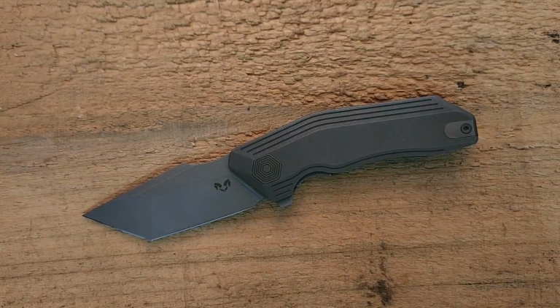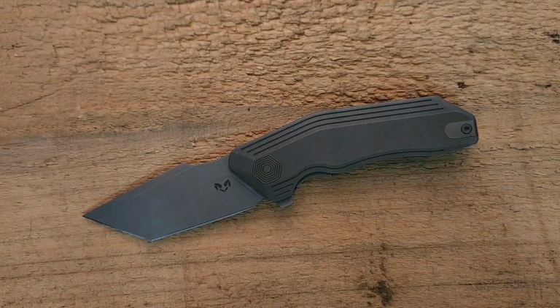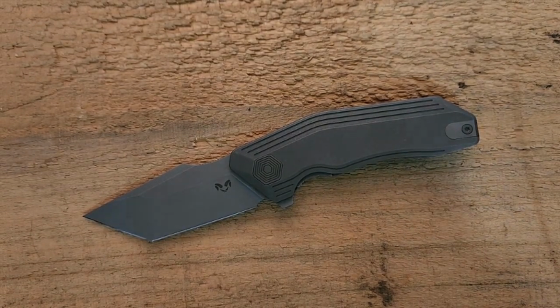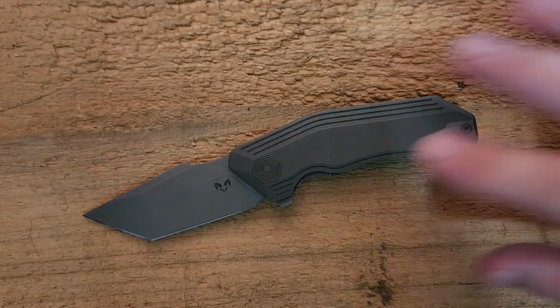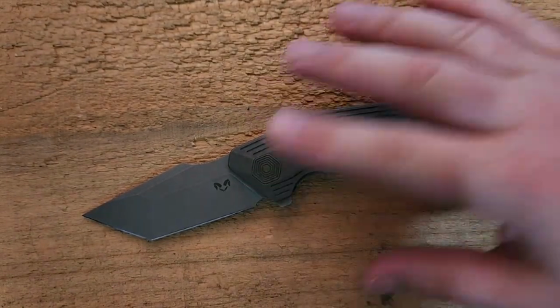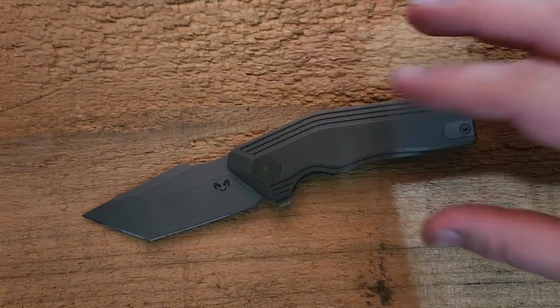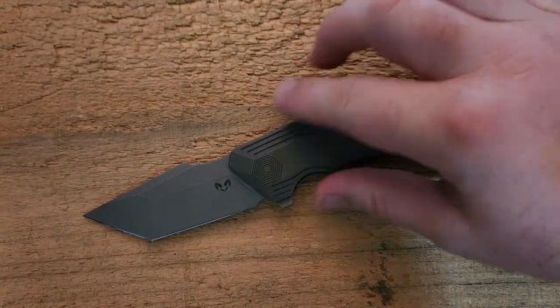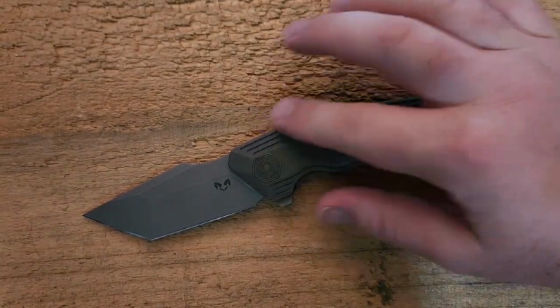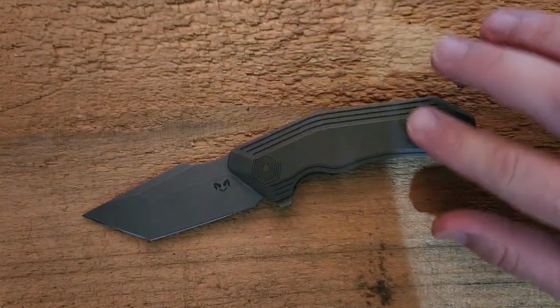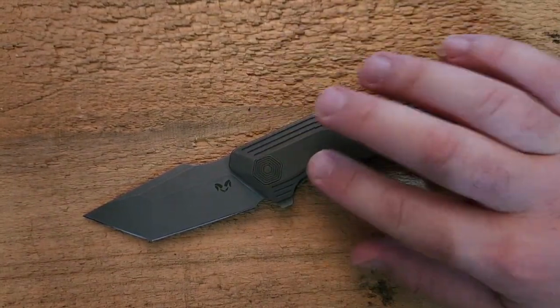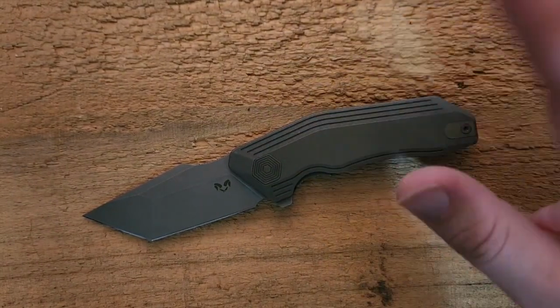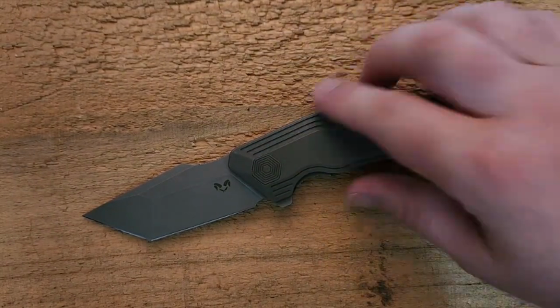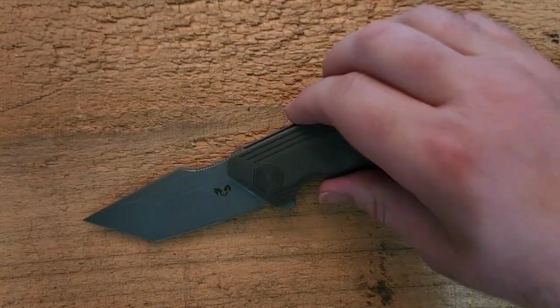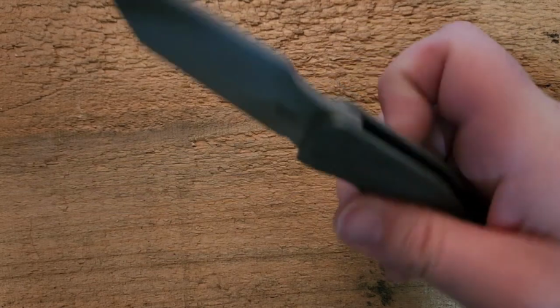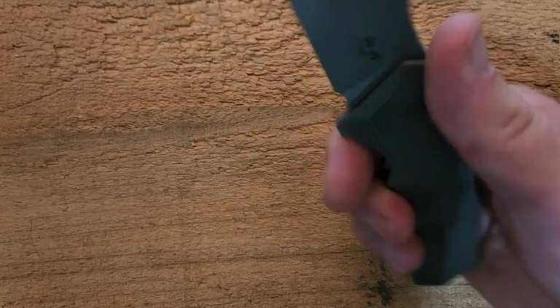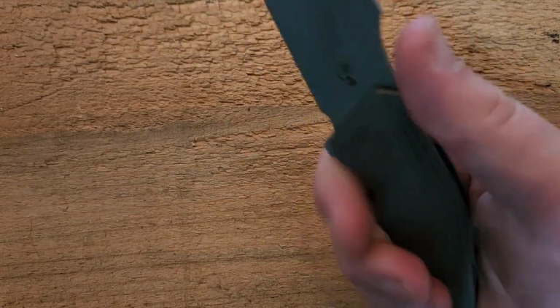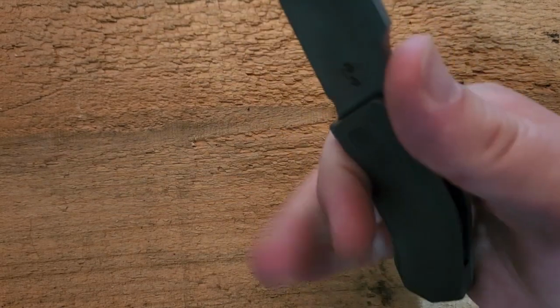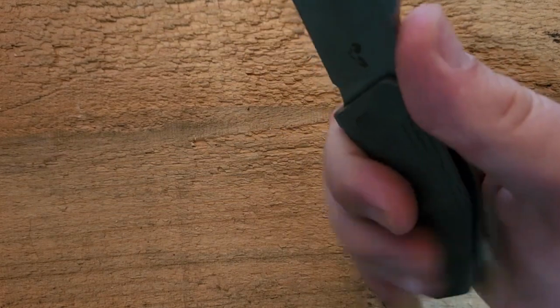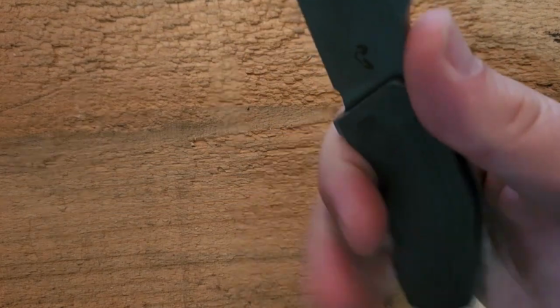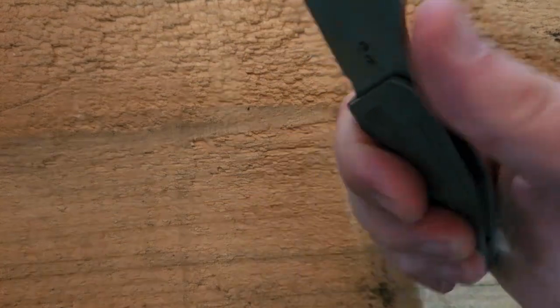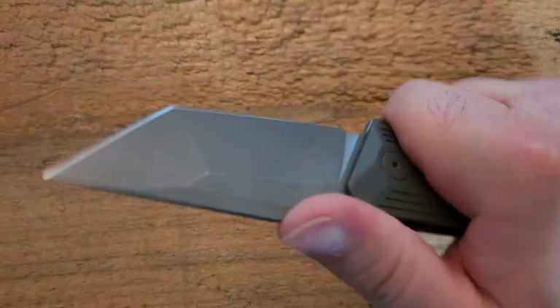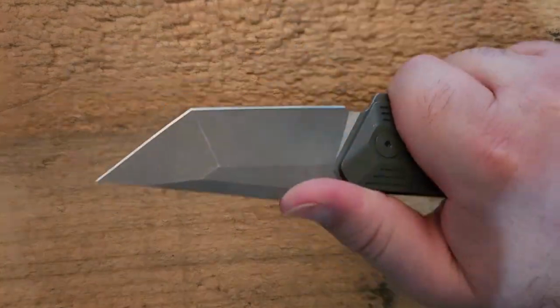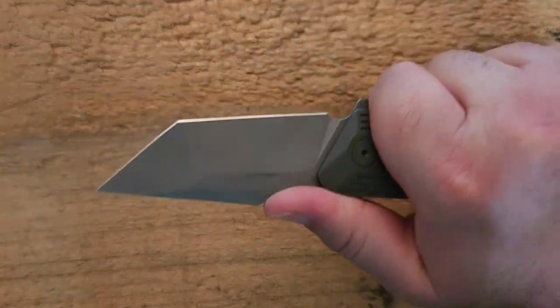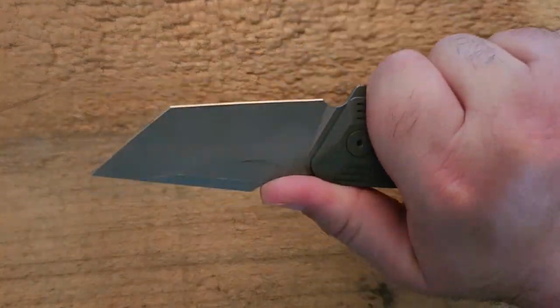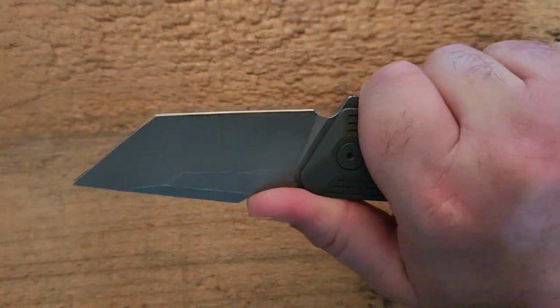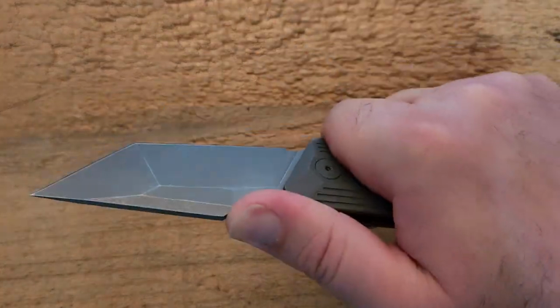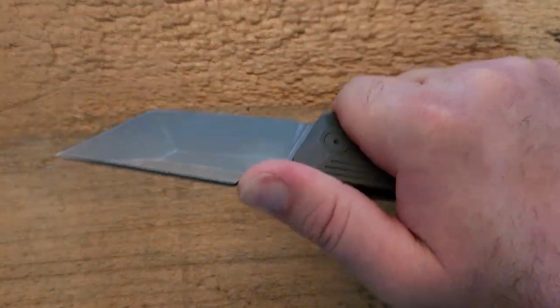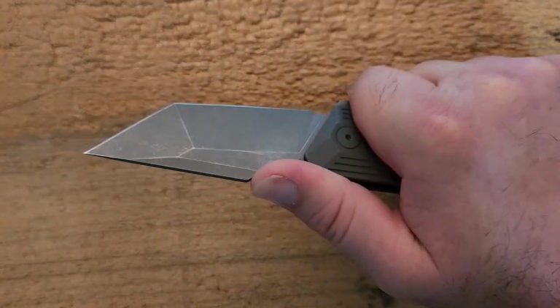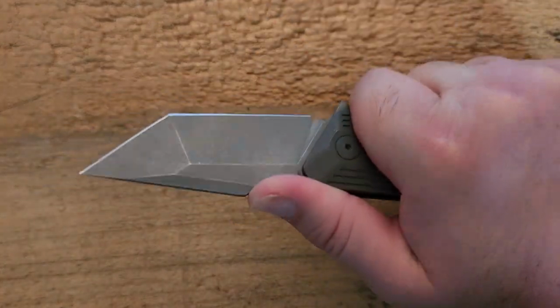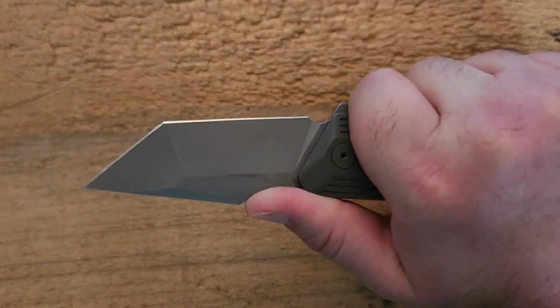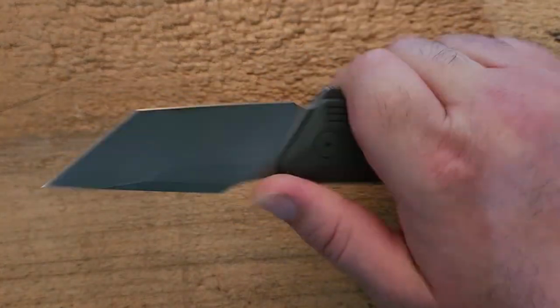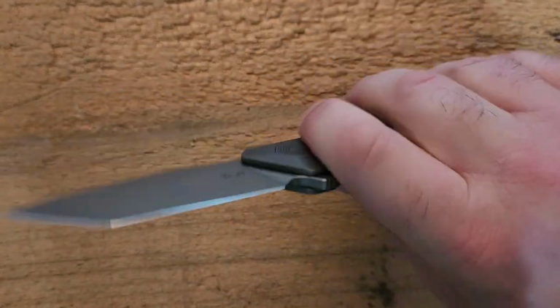Just the shape and the contour of the handle all come together to make this a knife that fits the human hand exceptionally well.